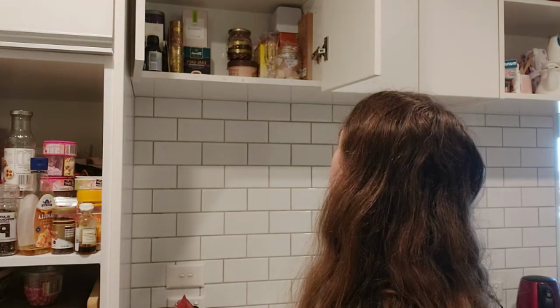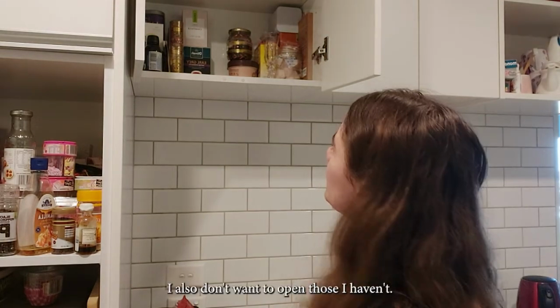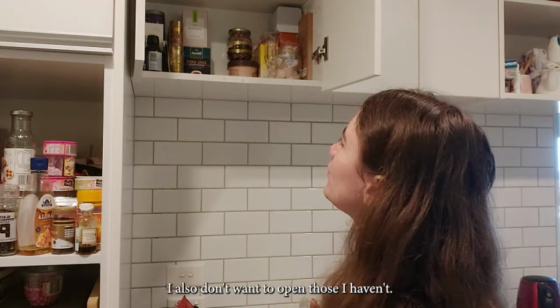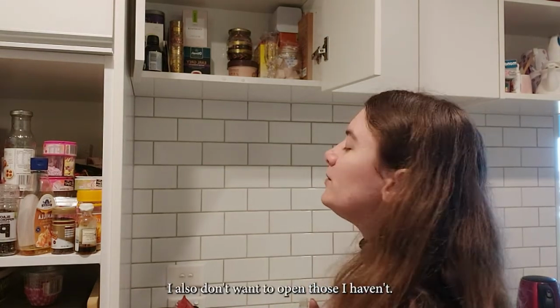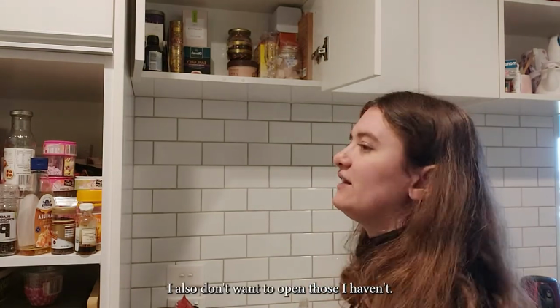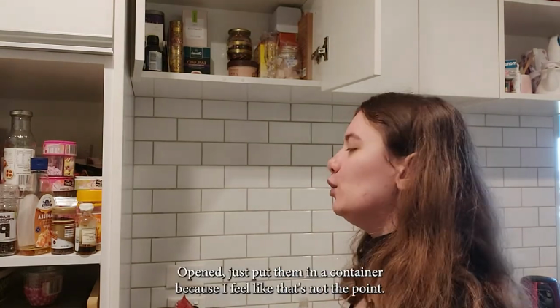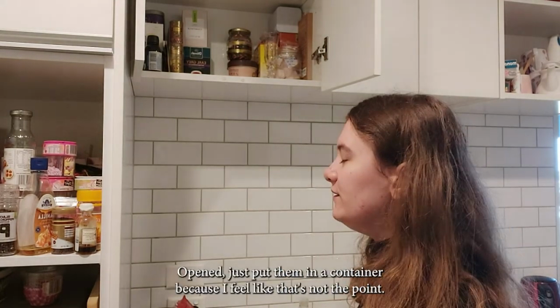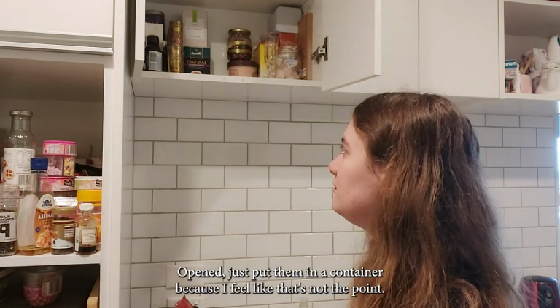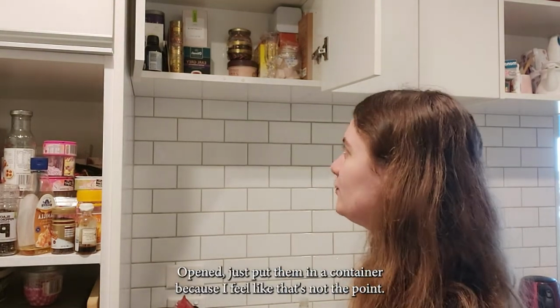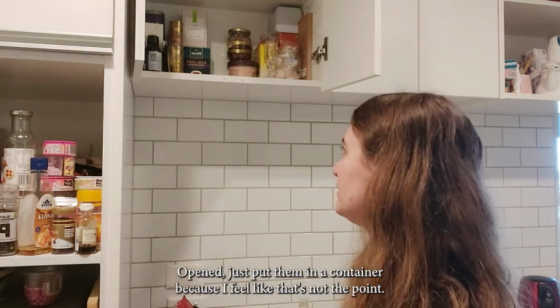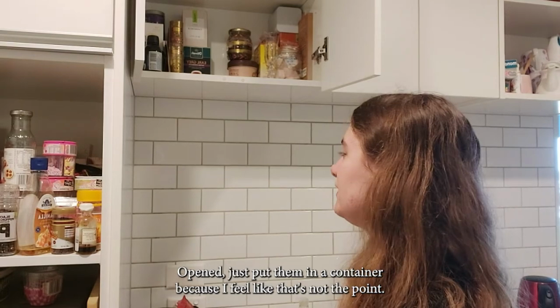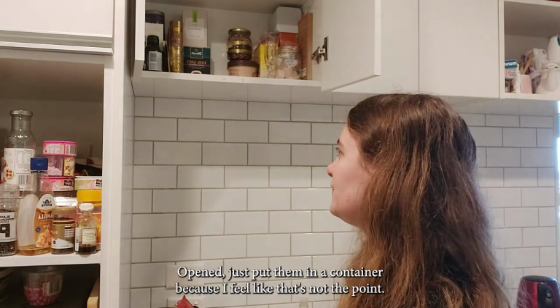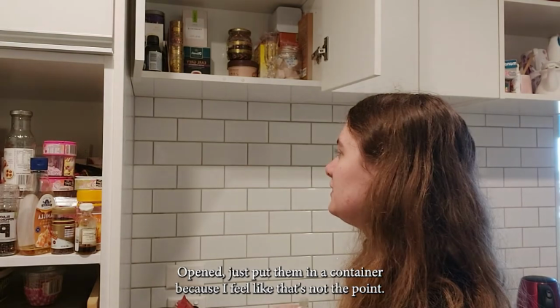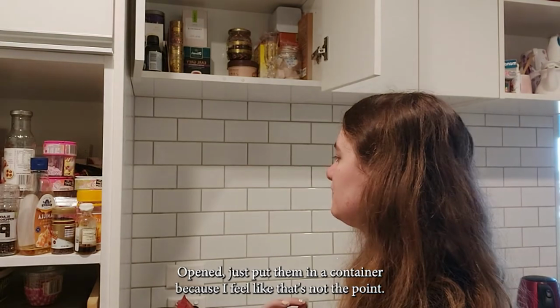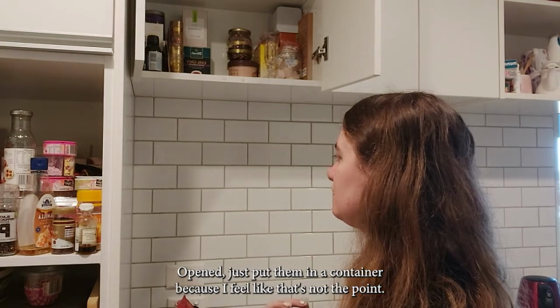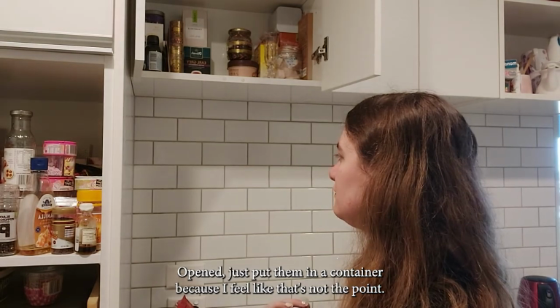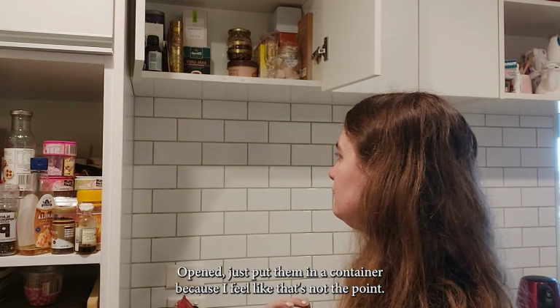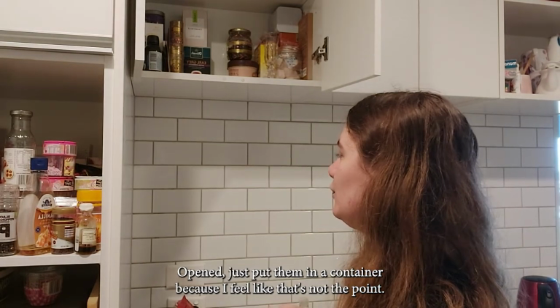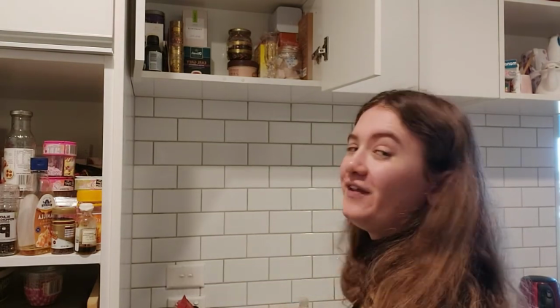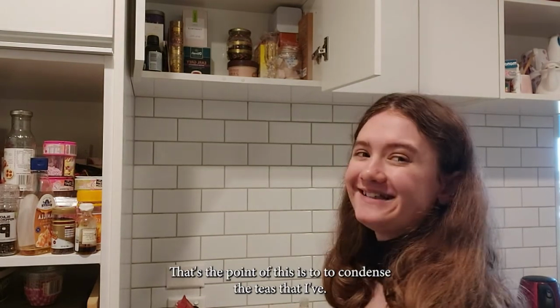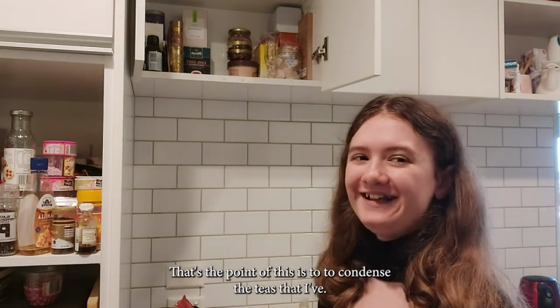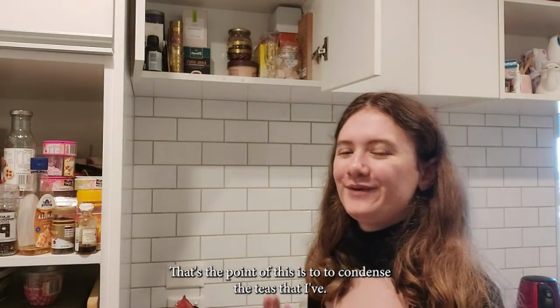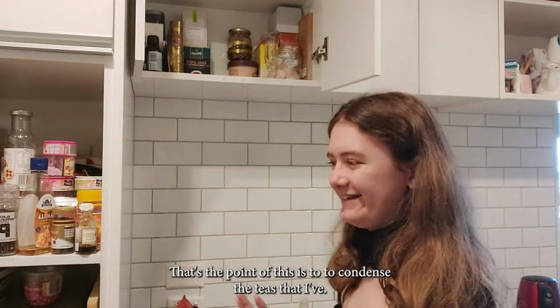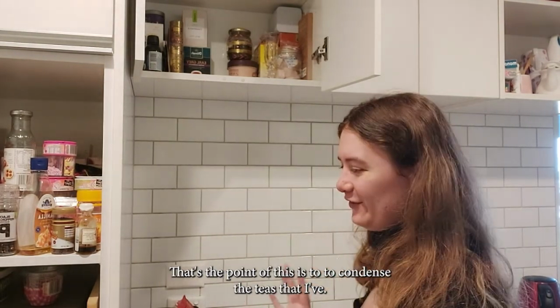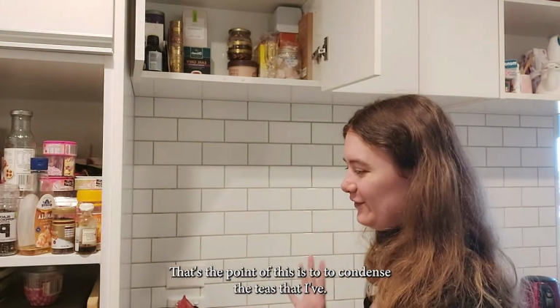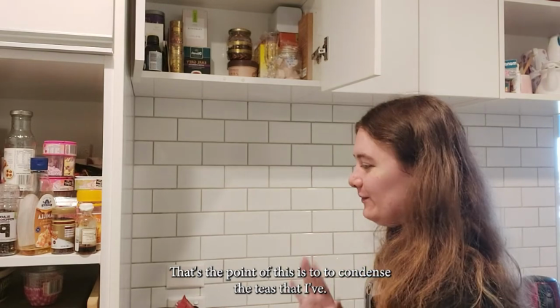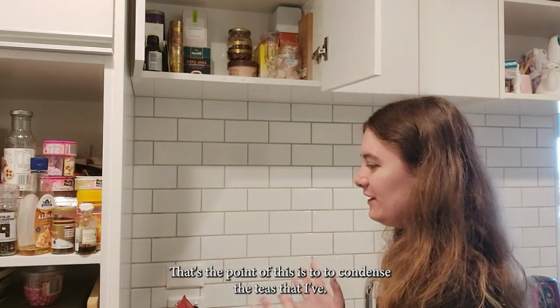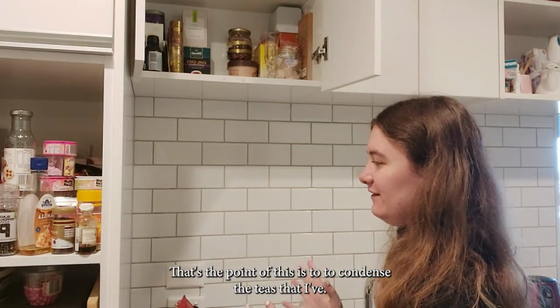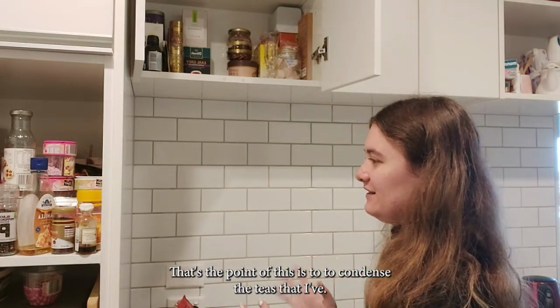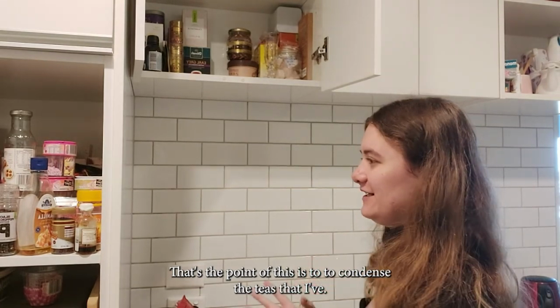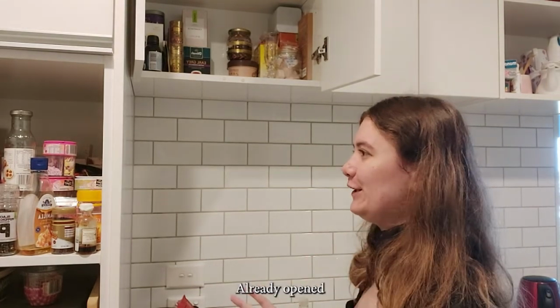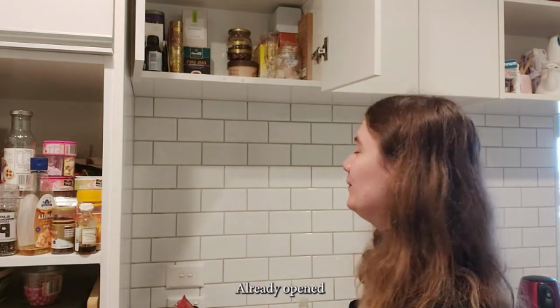I also don't want to open teas I haven't opened just to put them in the container, because that's not the point of this. The point is to condense the teas that I've already opened.